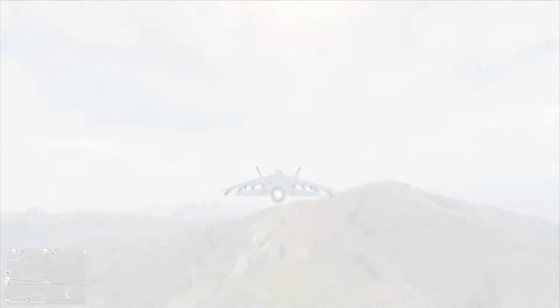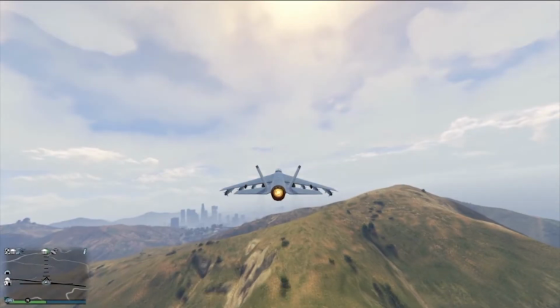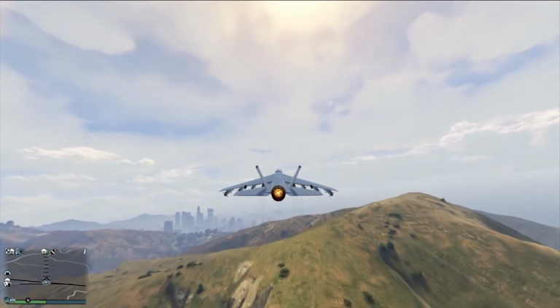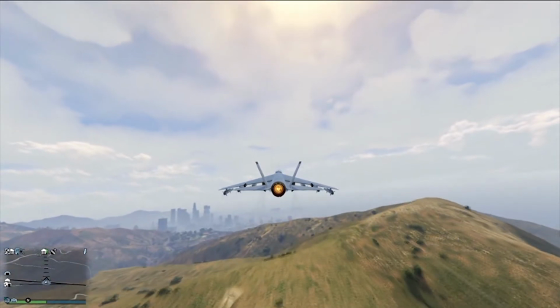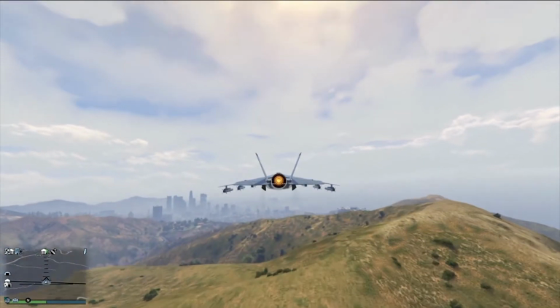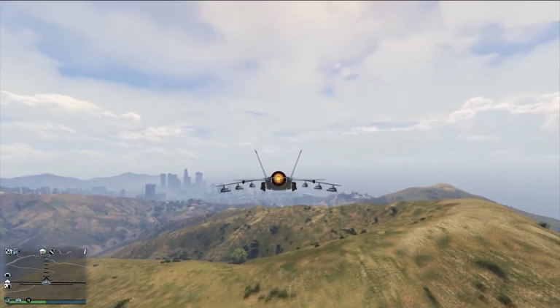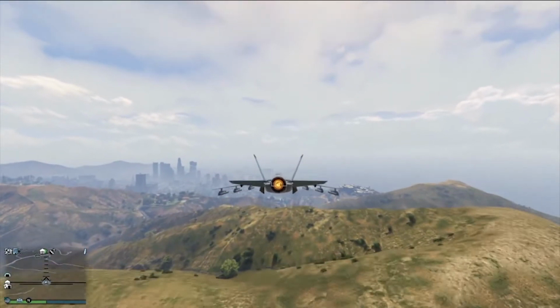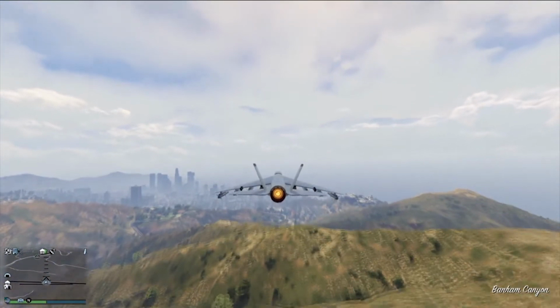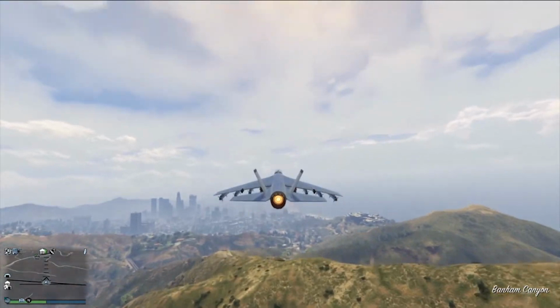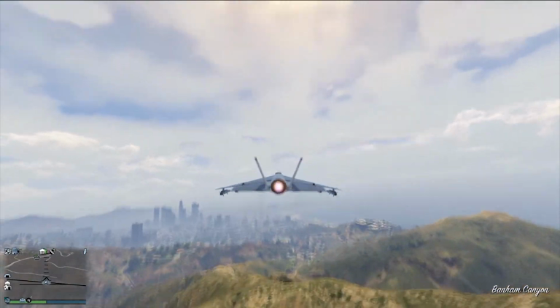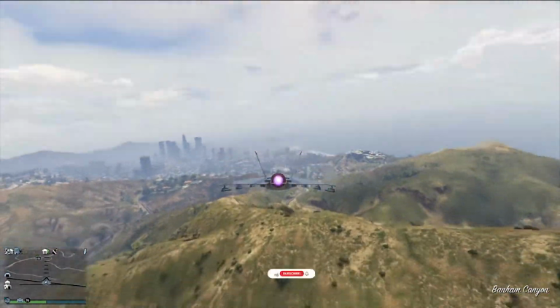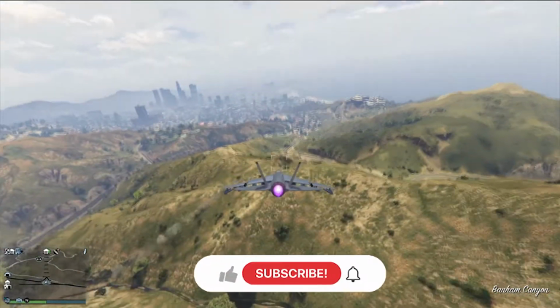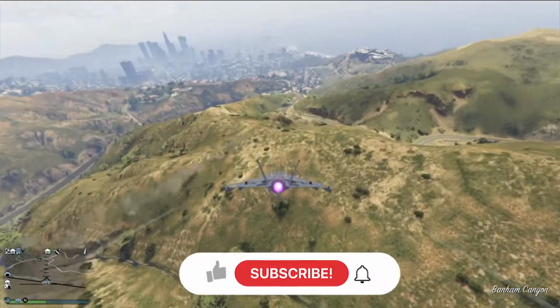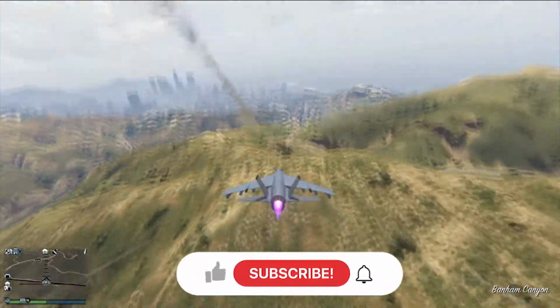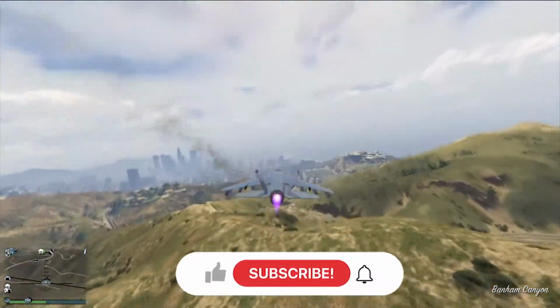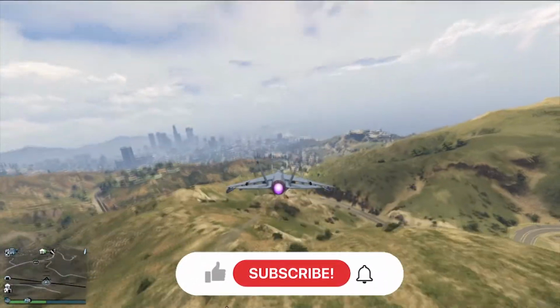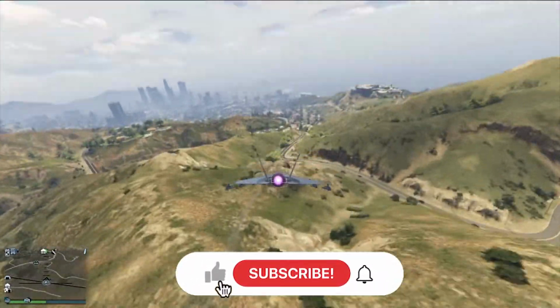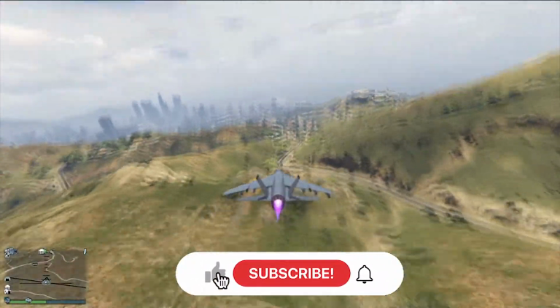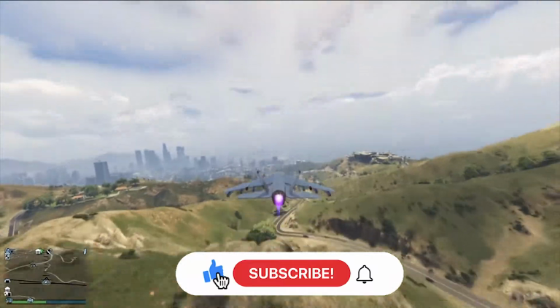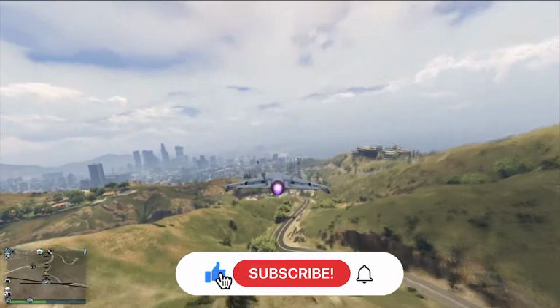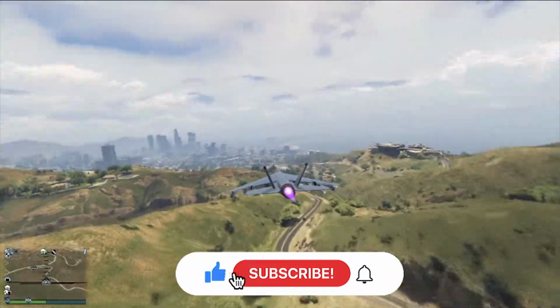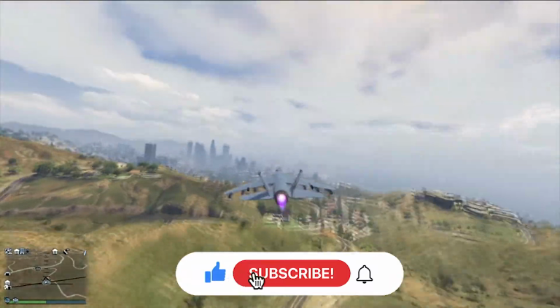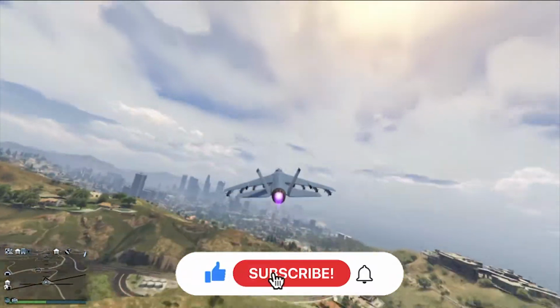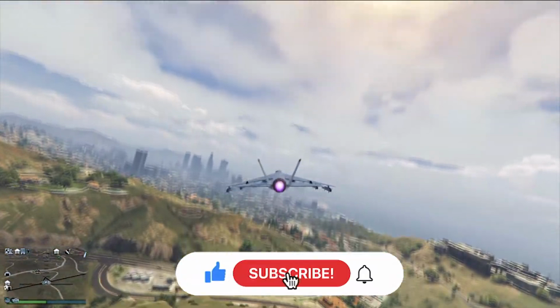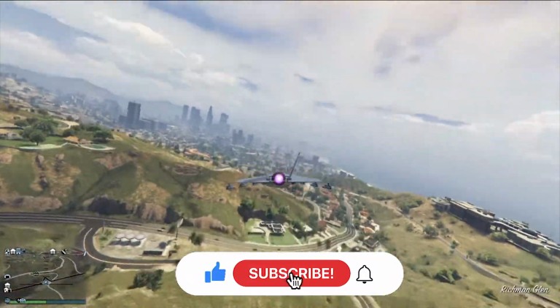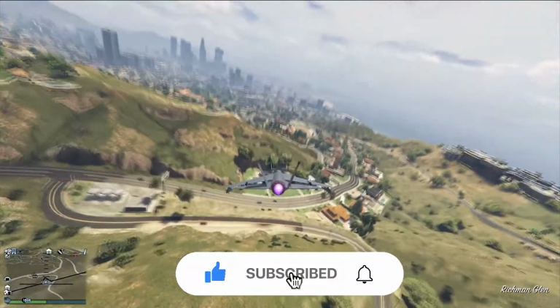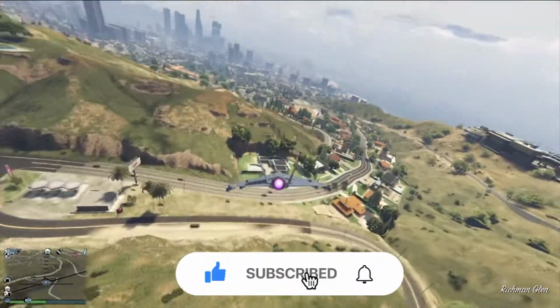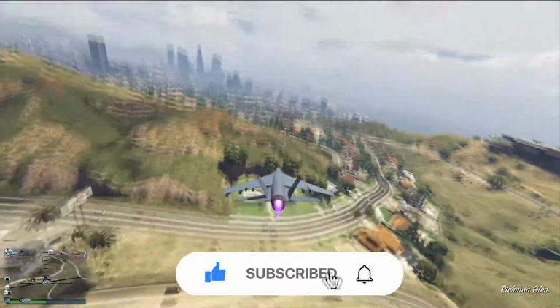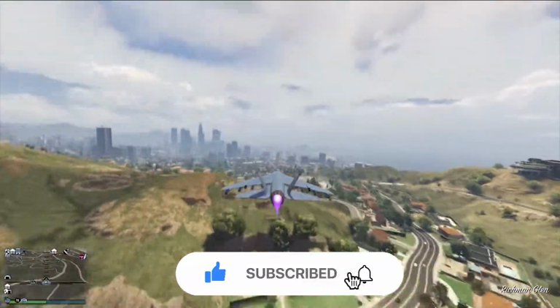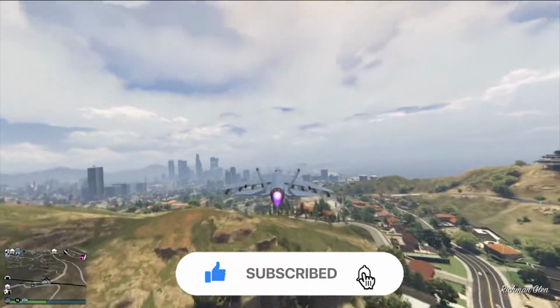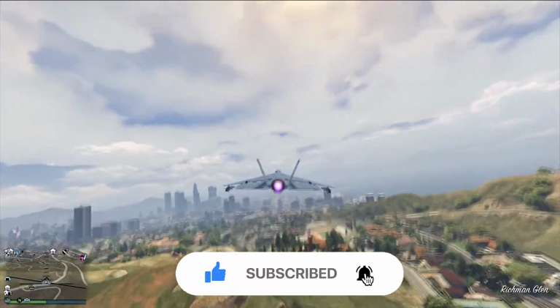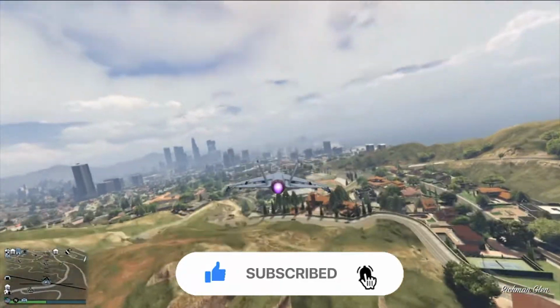So there you have it — that is the Hydra review. I hope you enjoyed this video. If you did, please be sure to hit the like button, subscribe to my channel, and hit the notification bell so you will never miss out on a future video. Thank you guys for watching, and I'll see you in the next one.